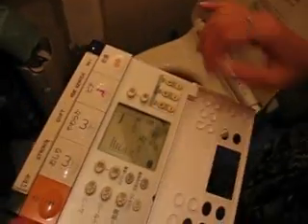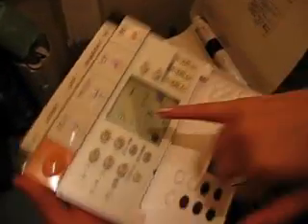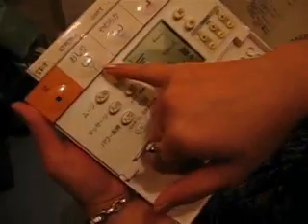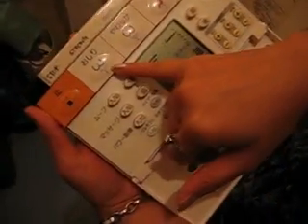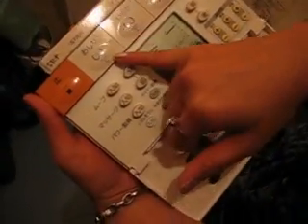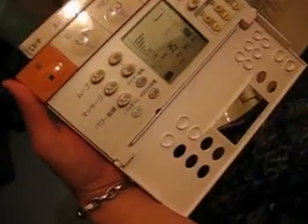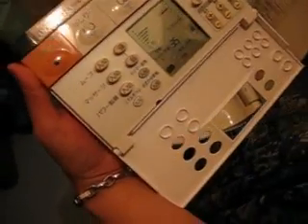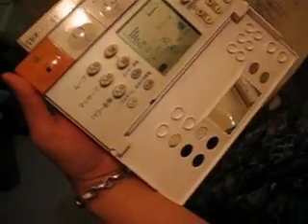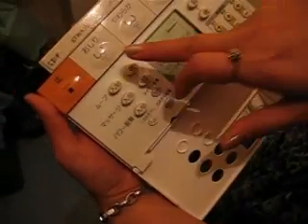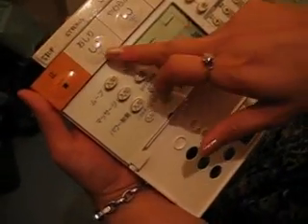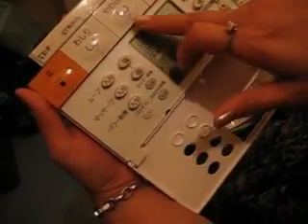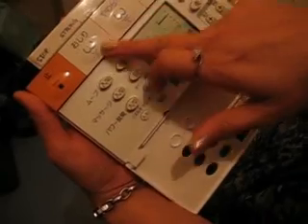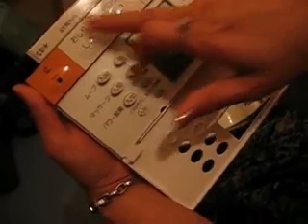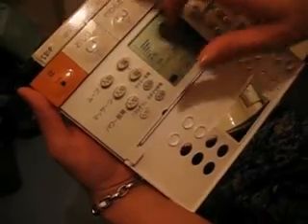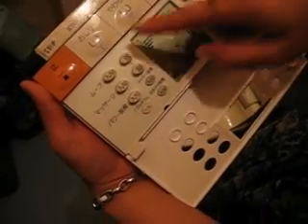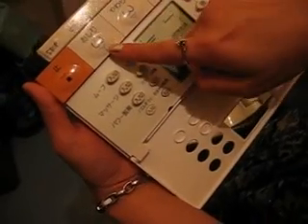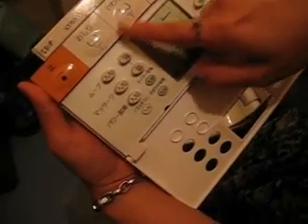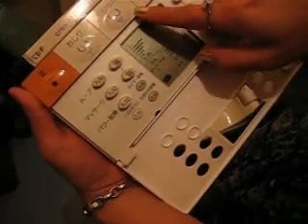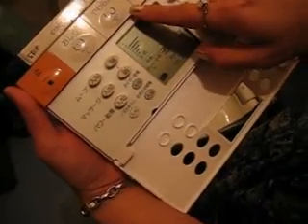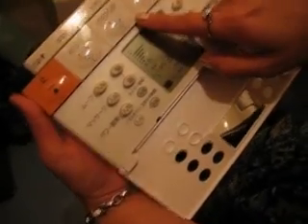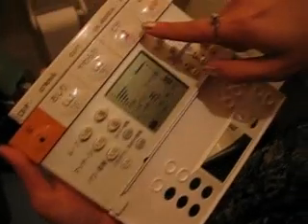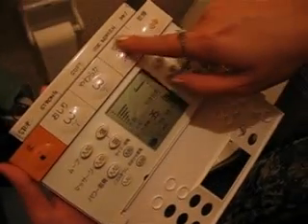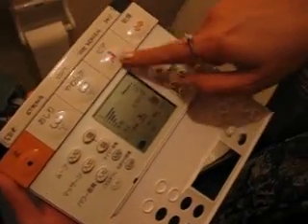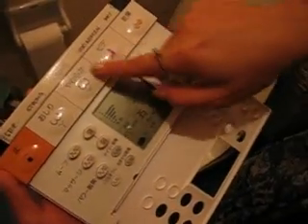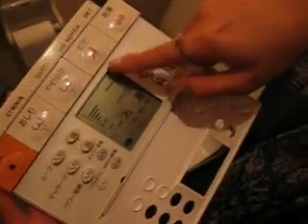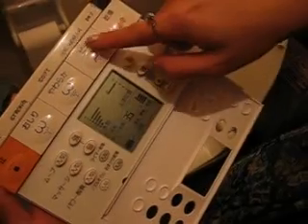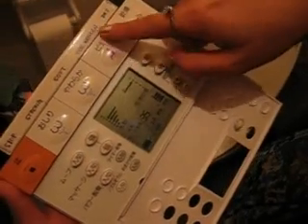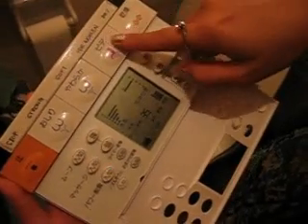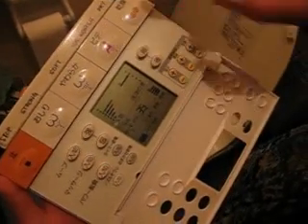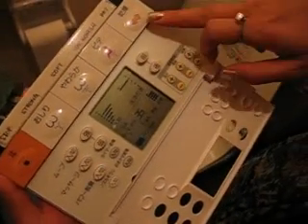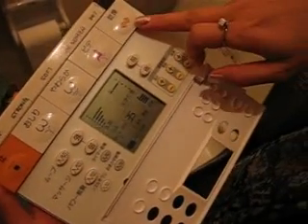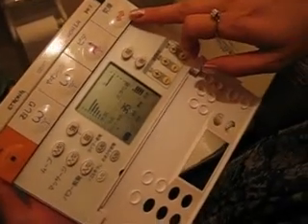This is for caca. After caca, you can use this tool to clean up. This is strong, this is soft. And this one is specialty for woman. And this is for dry up.